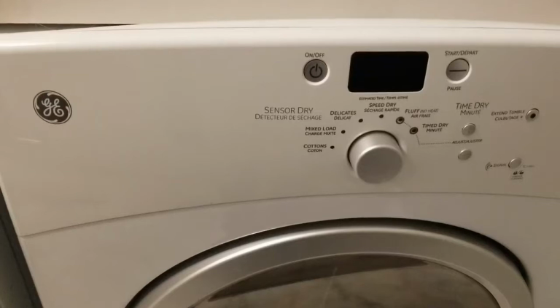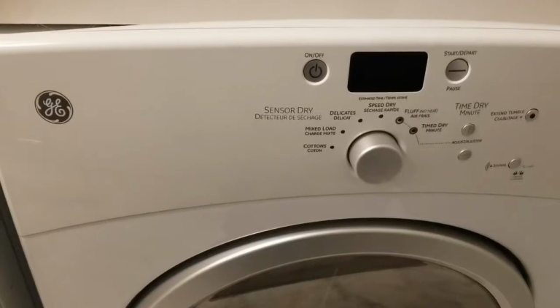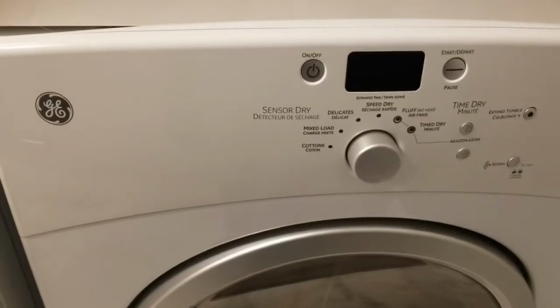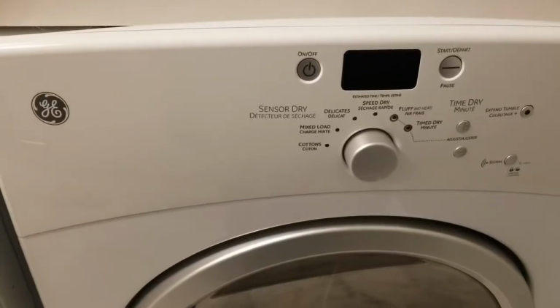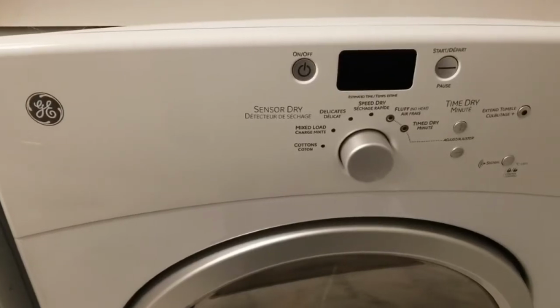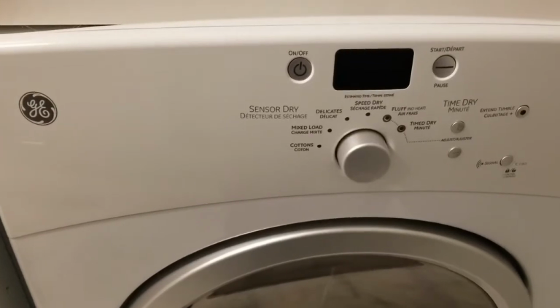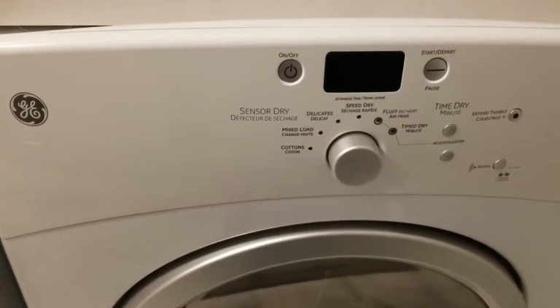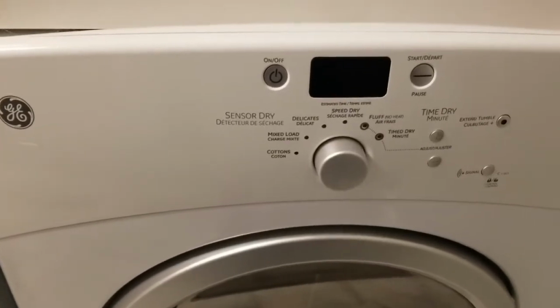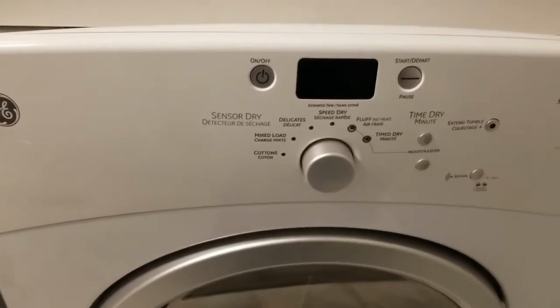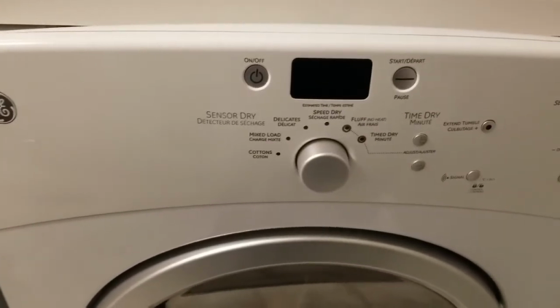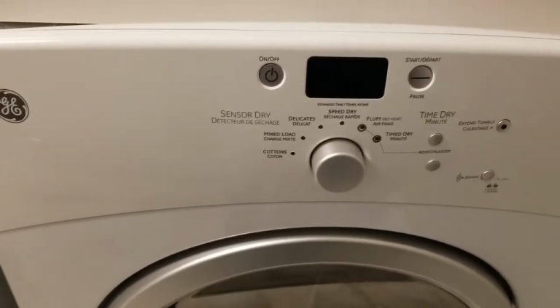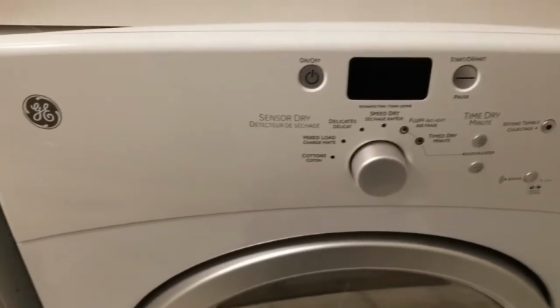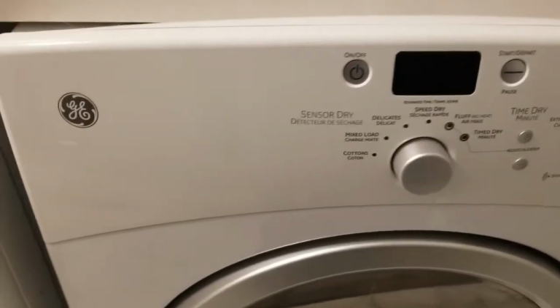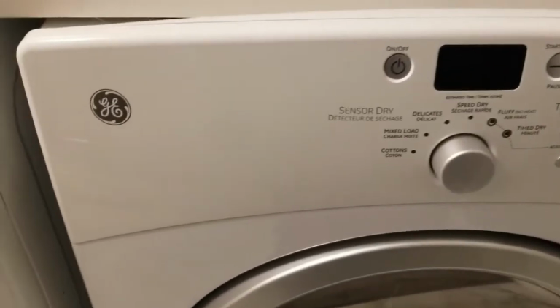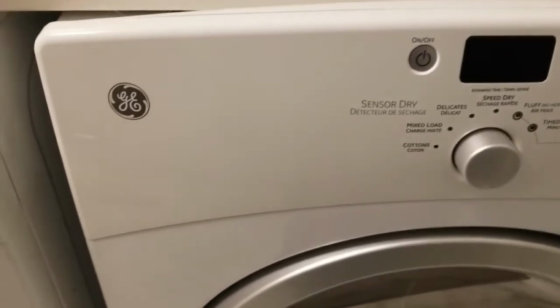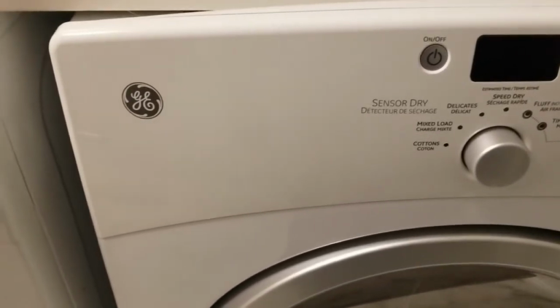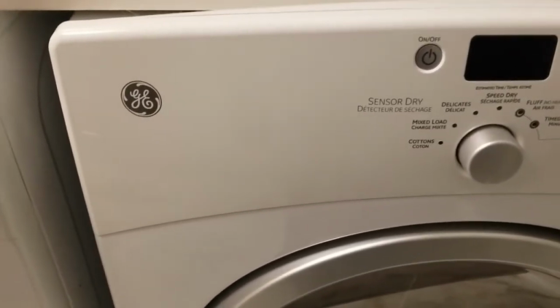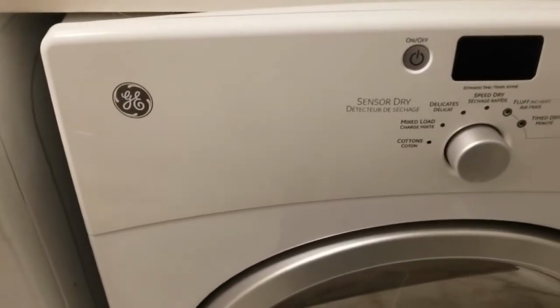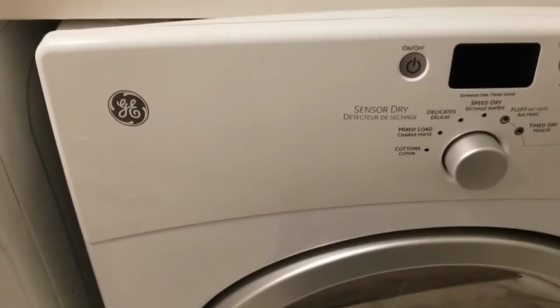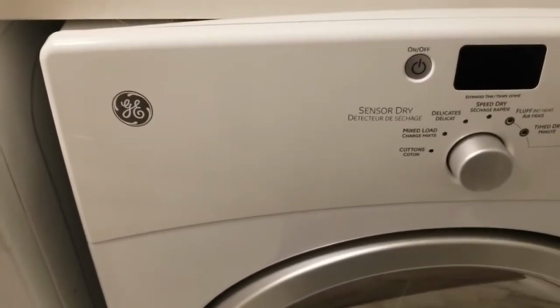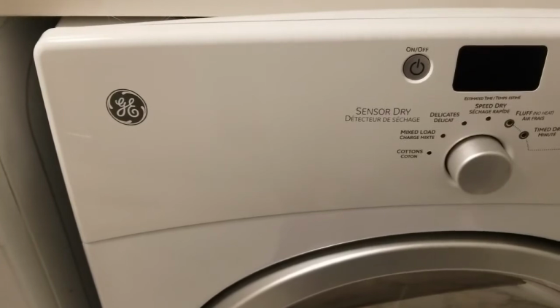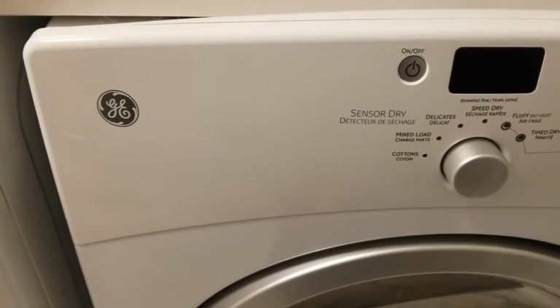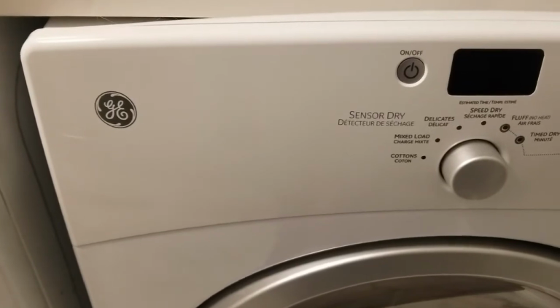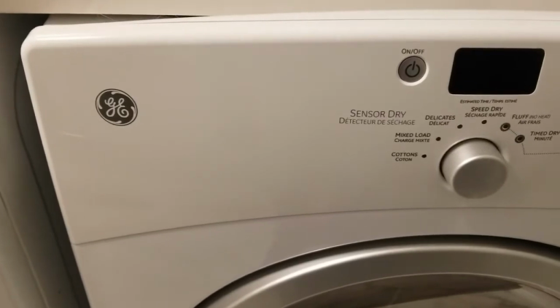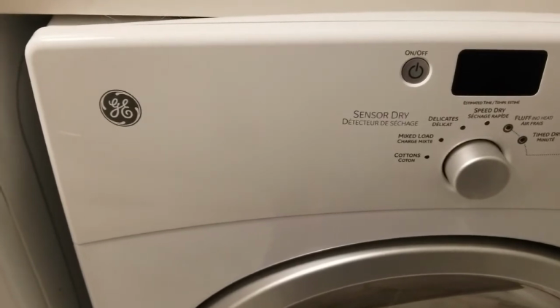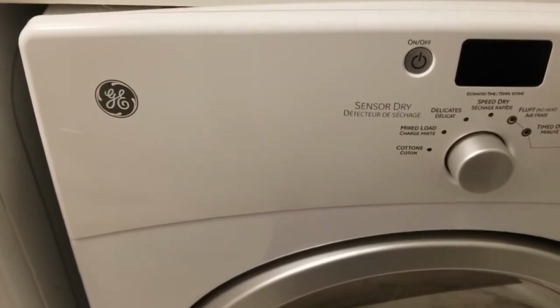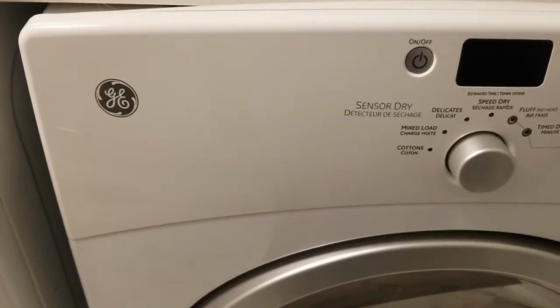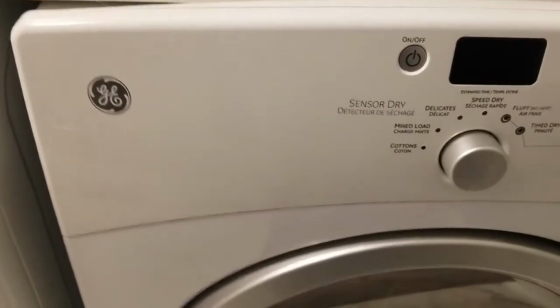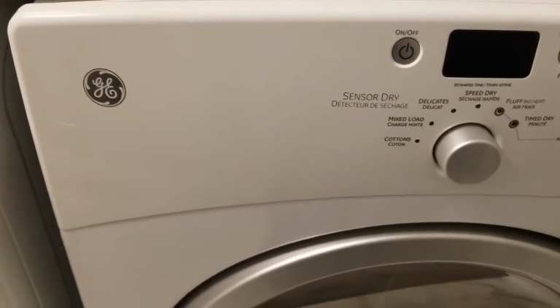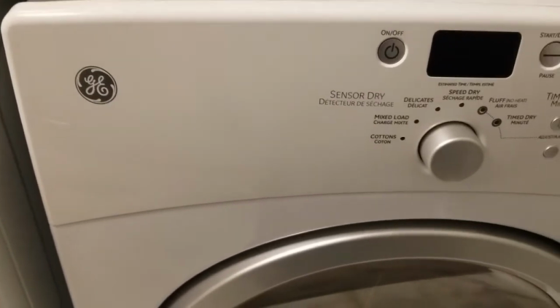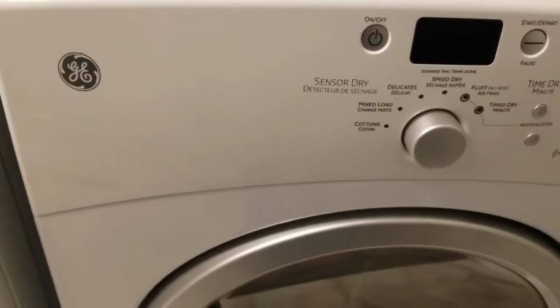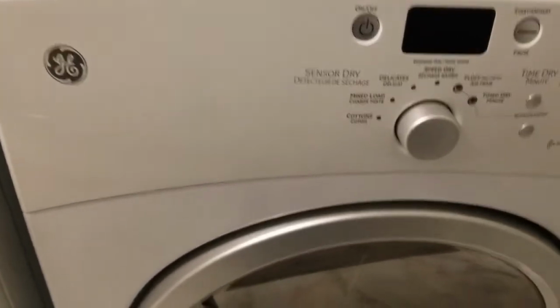Thanks for joining me on my next video. In this video, I'm going to be changing the door slides on this front motor GE dryer.